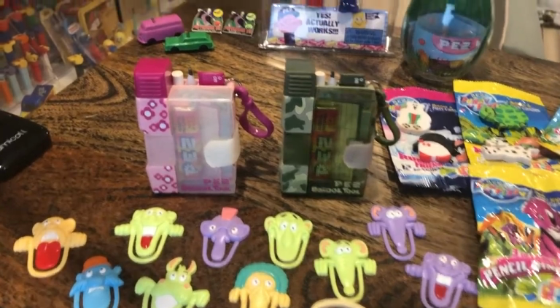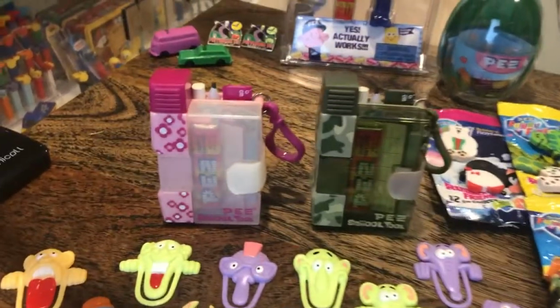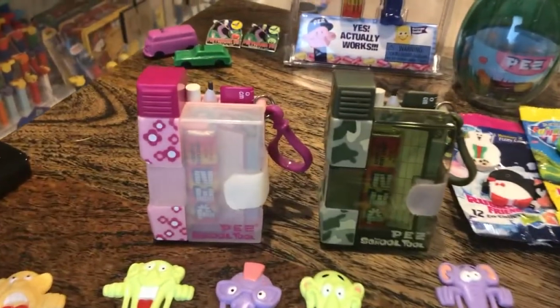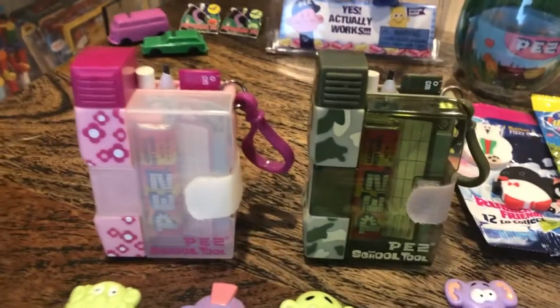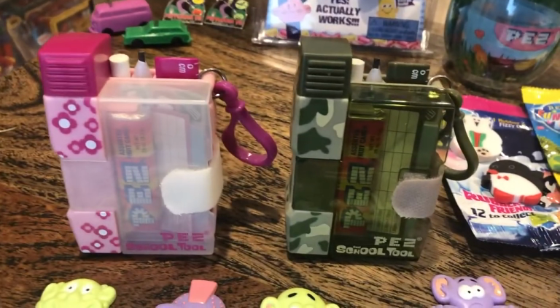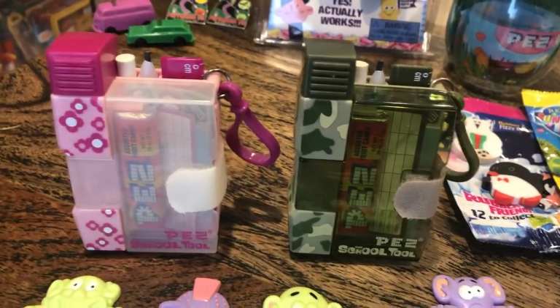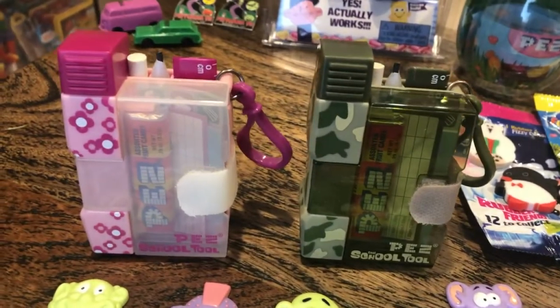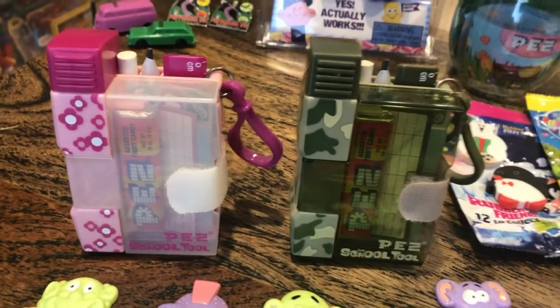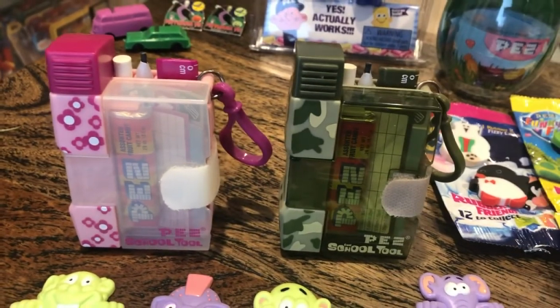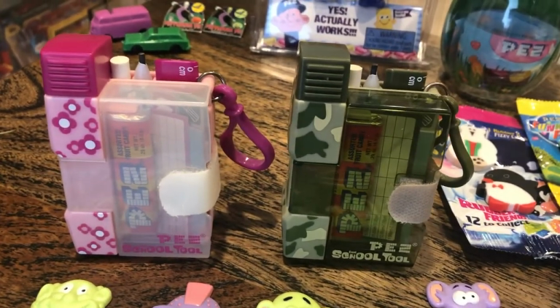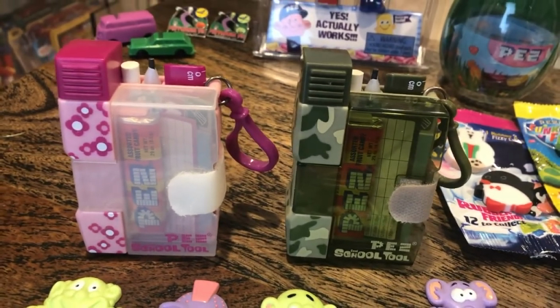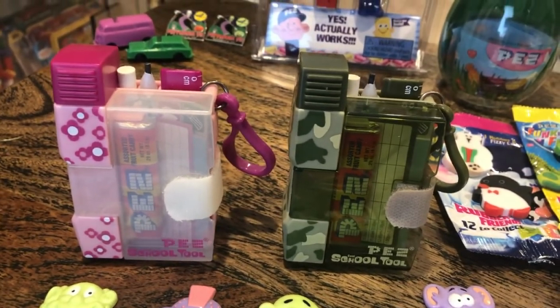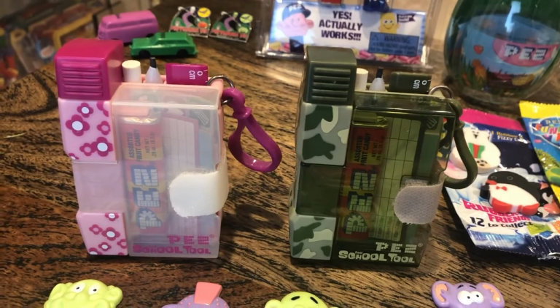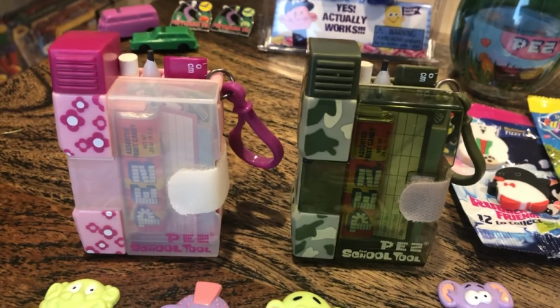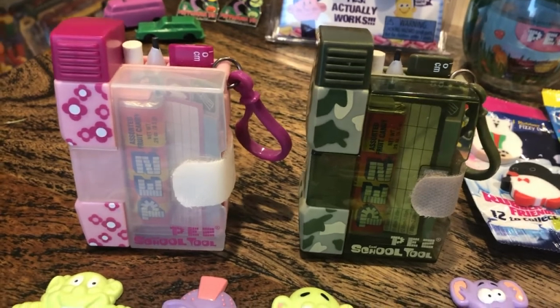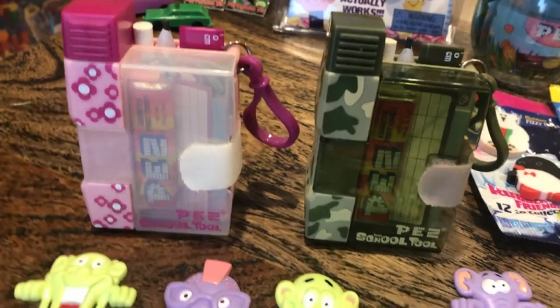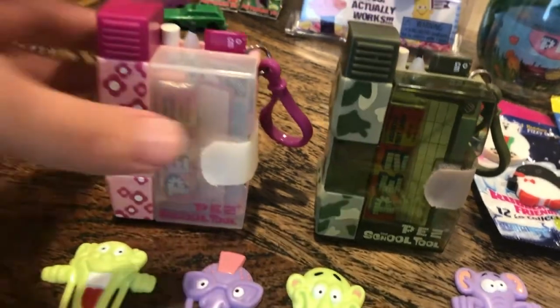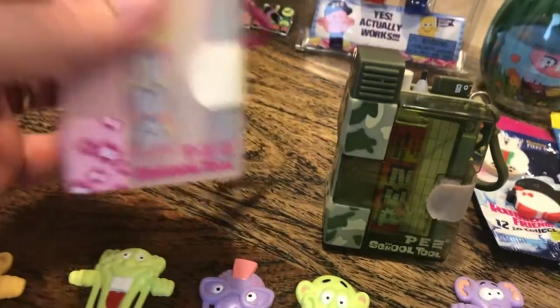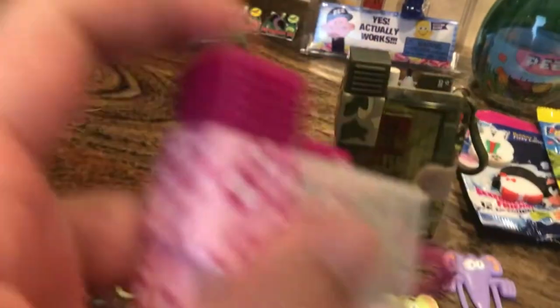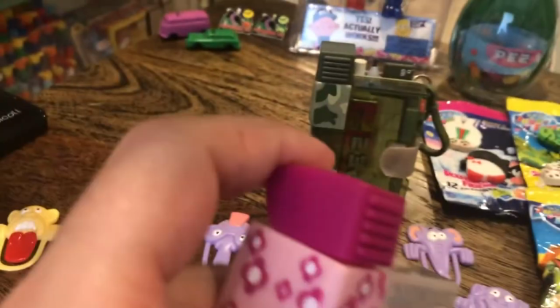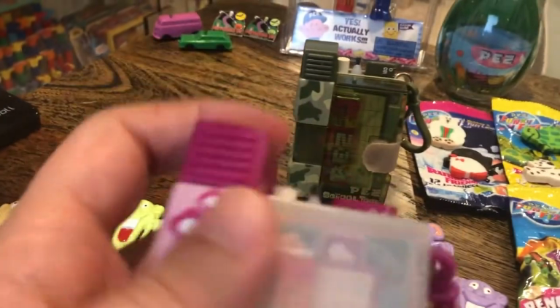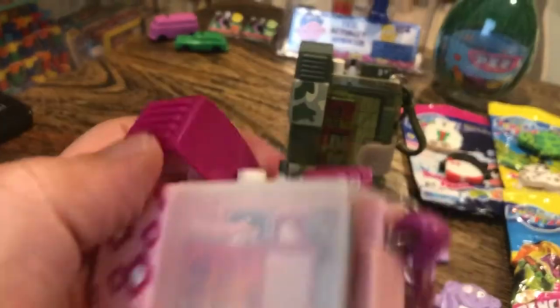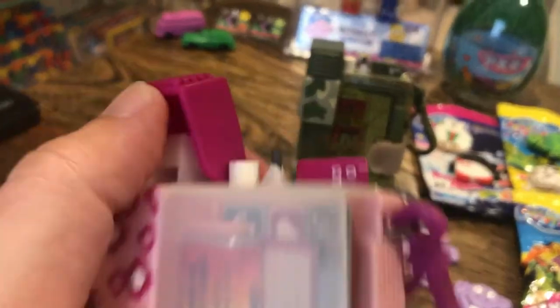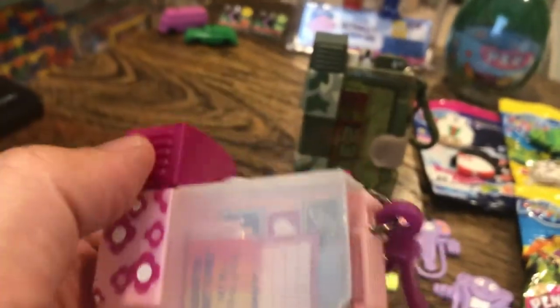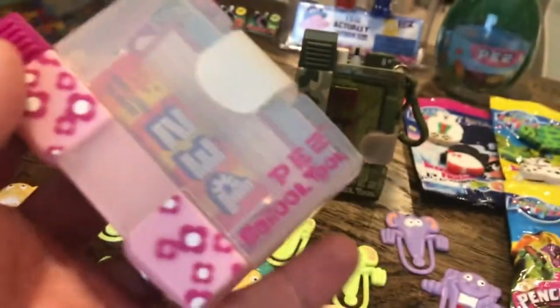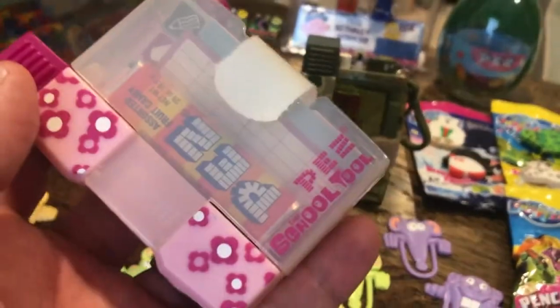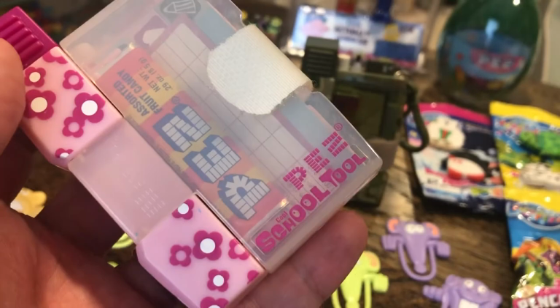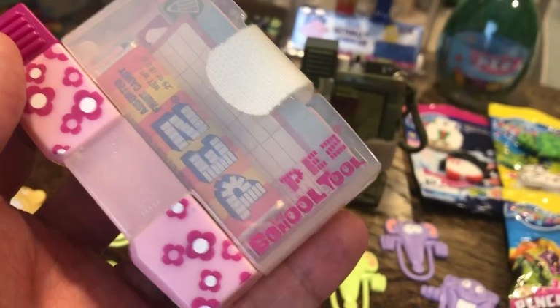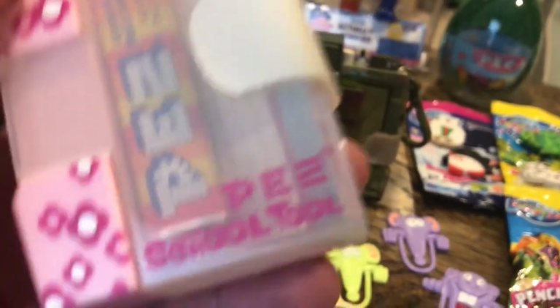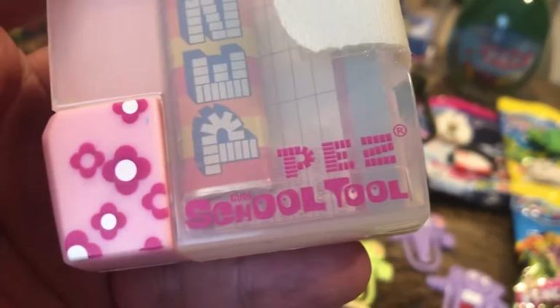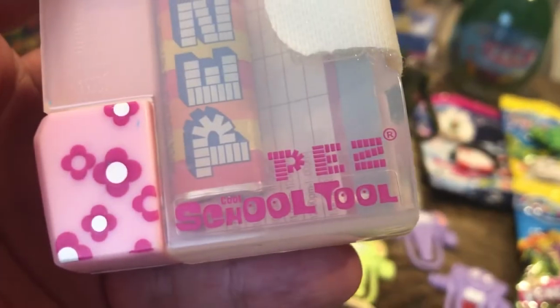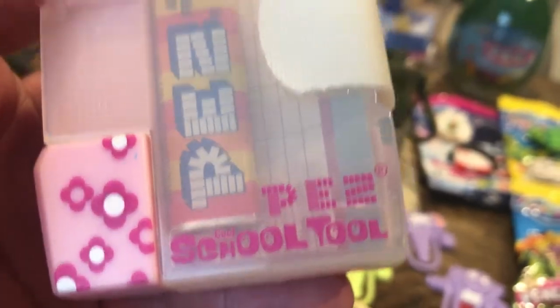I think there's another color — I think there's a blue — but I'm cleaning house. All this stuff has got to go, but I want to show it to you guys before I sell it. This is the back to school tool by Pez.